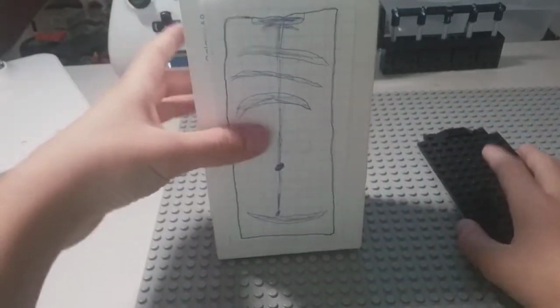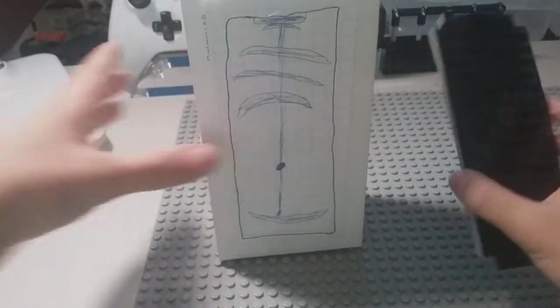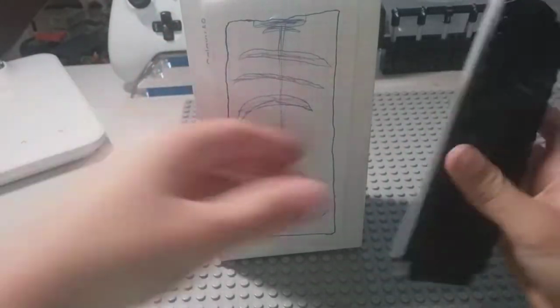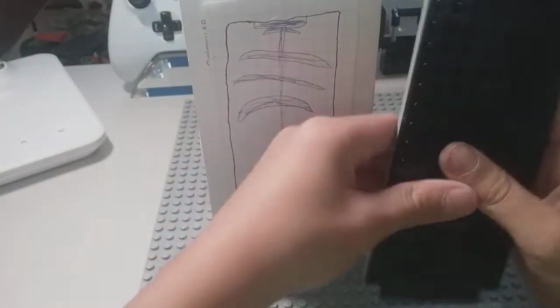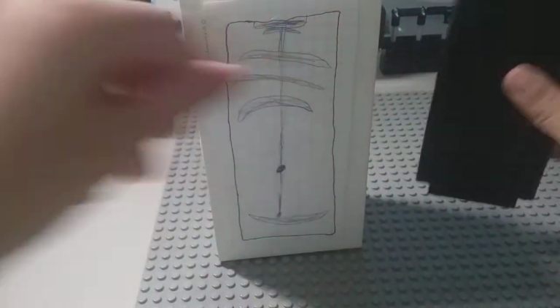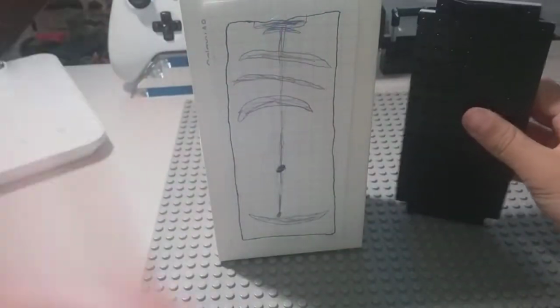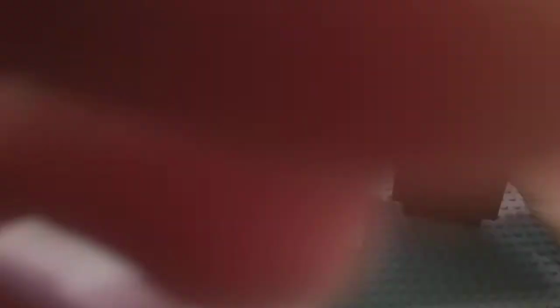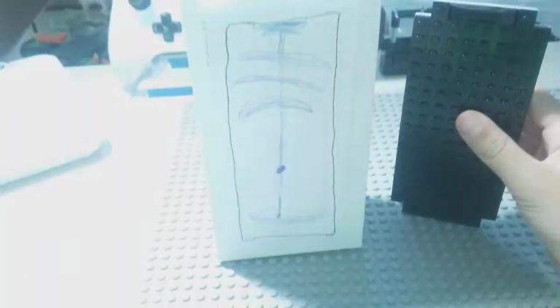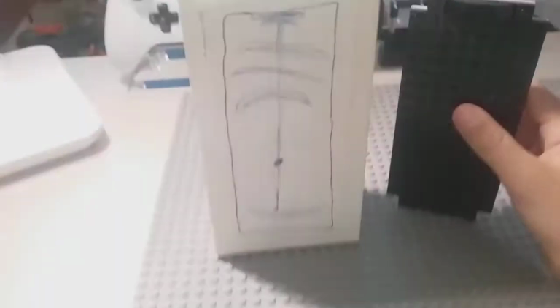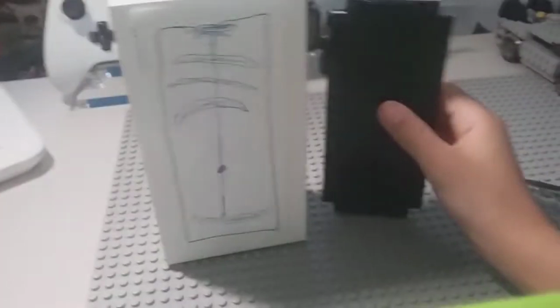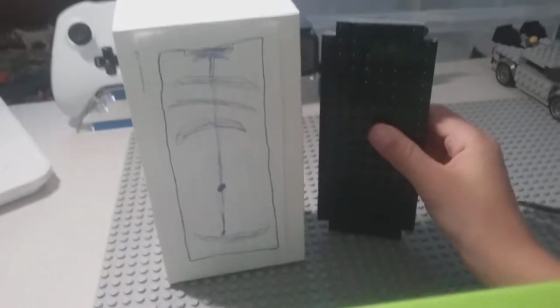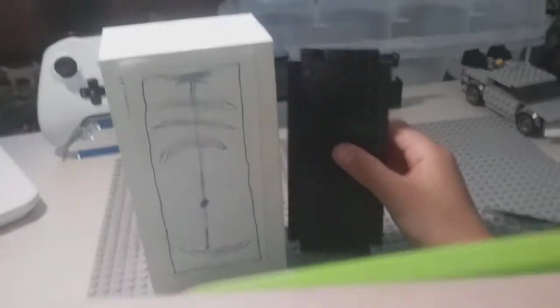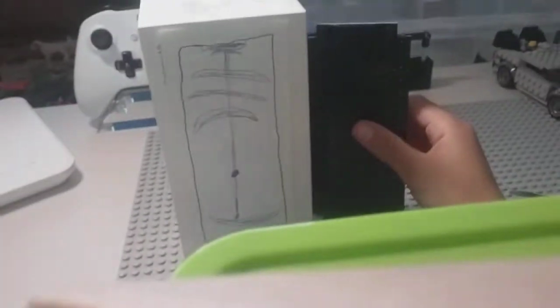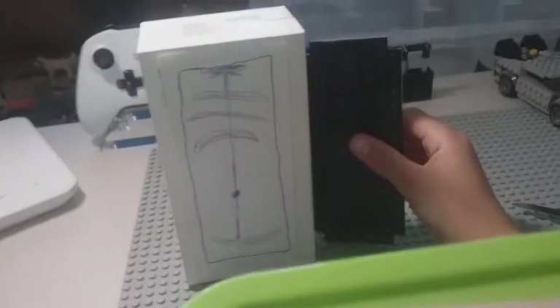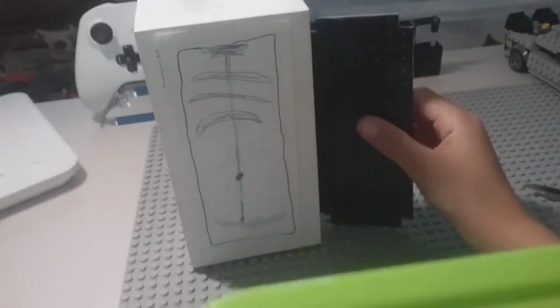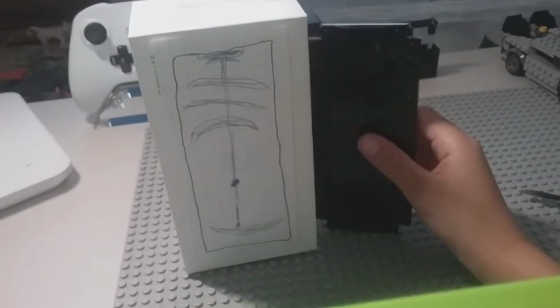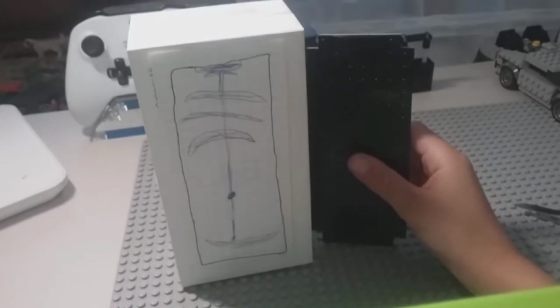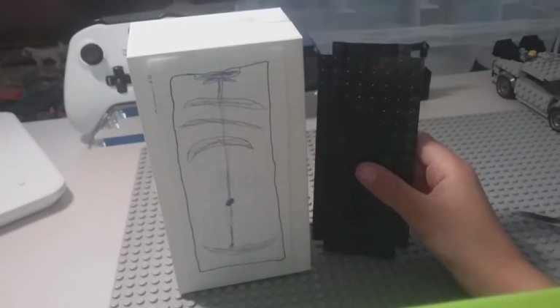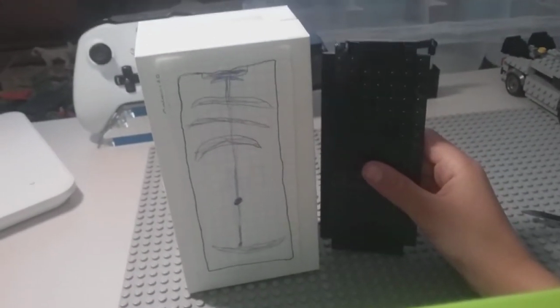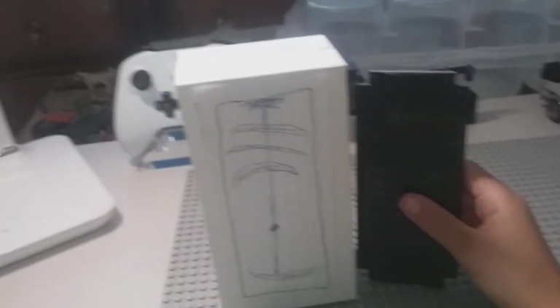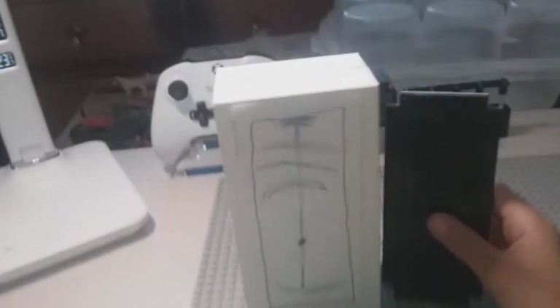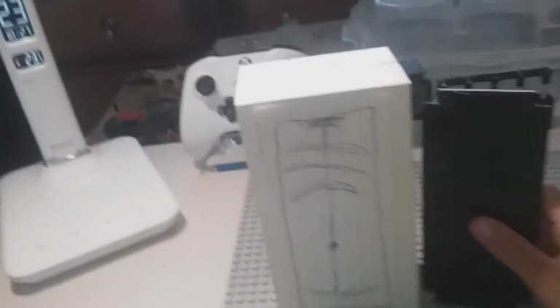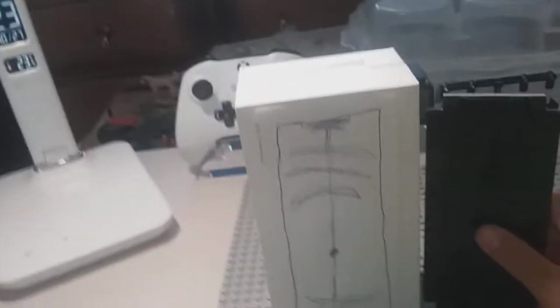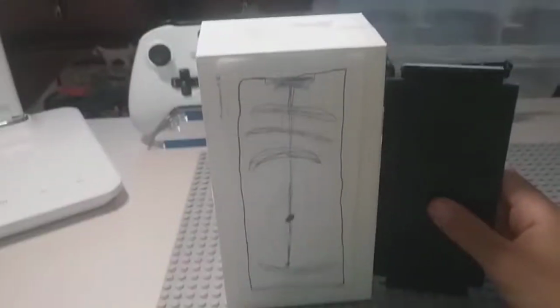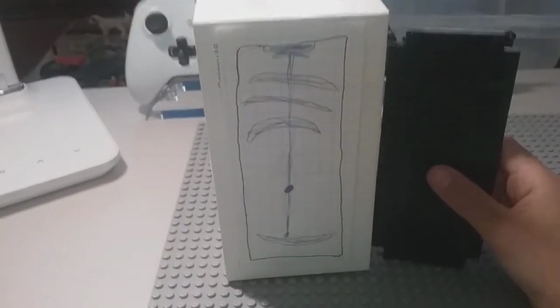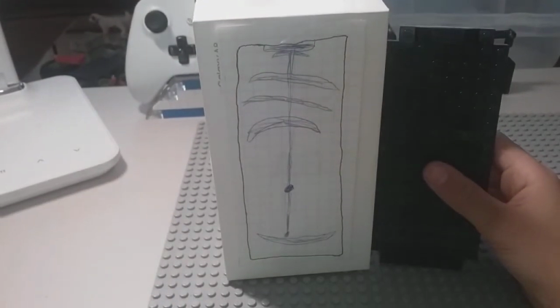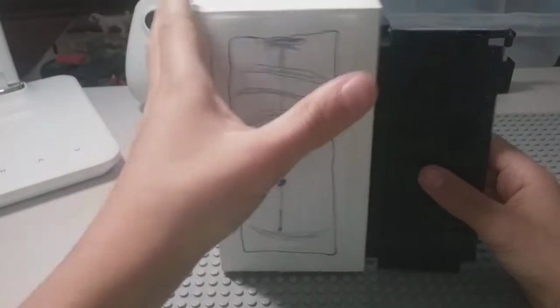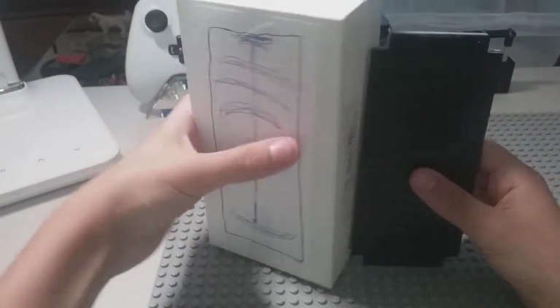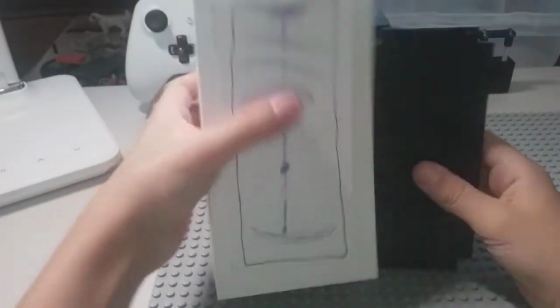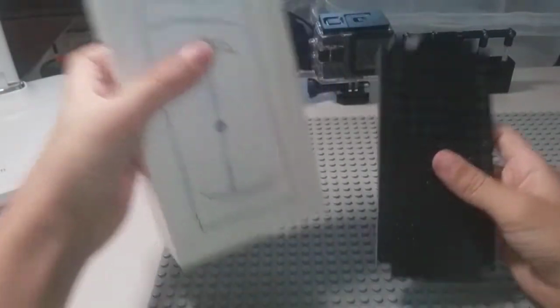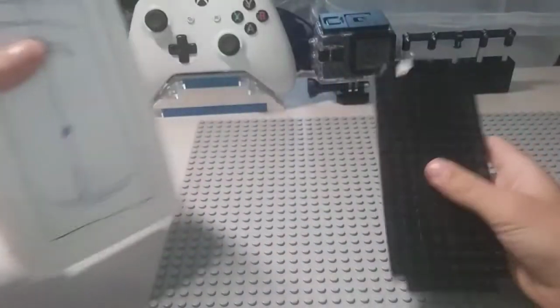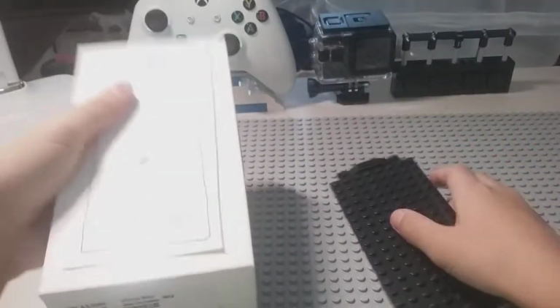Here is the iPhone 12, guys. Thank you for watching, and see you in another video — bye!